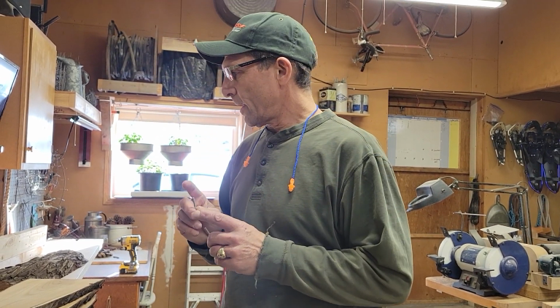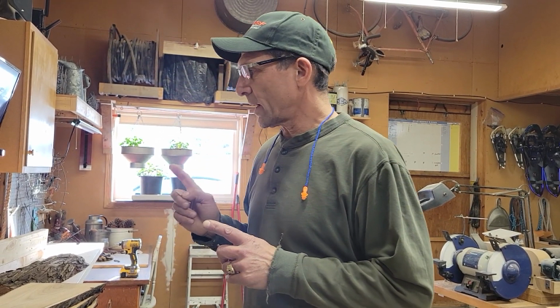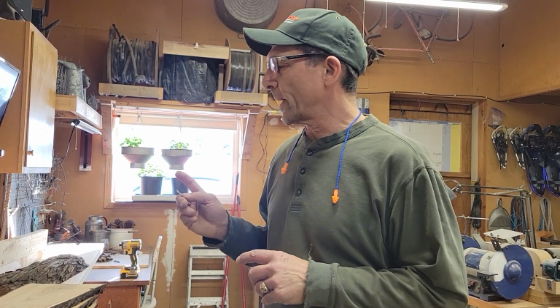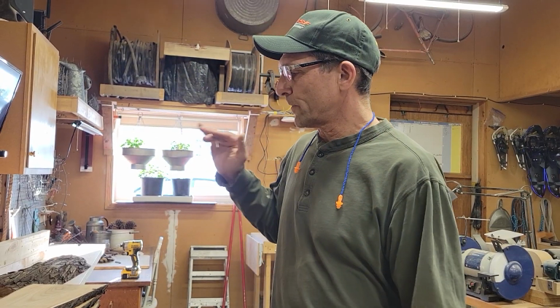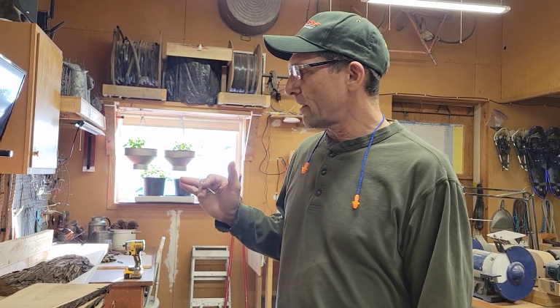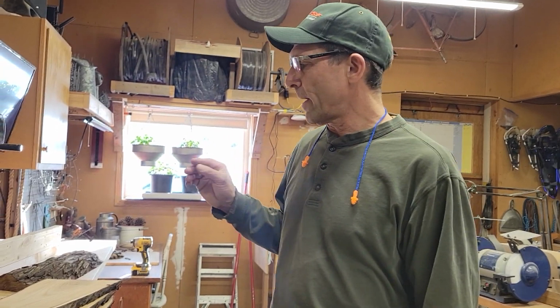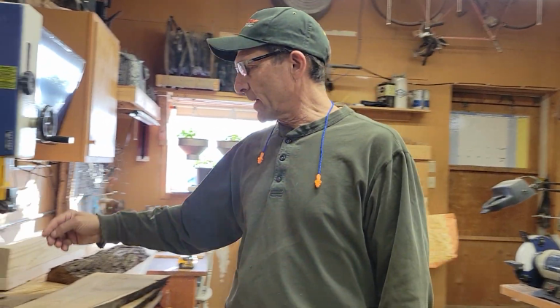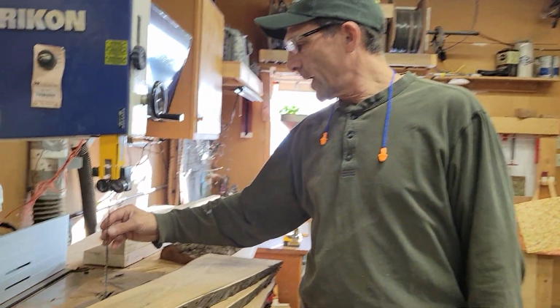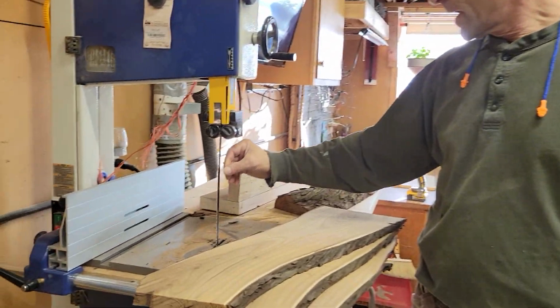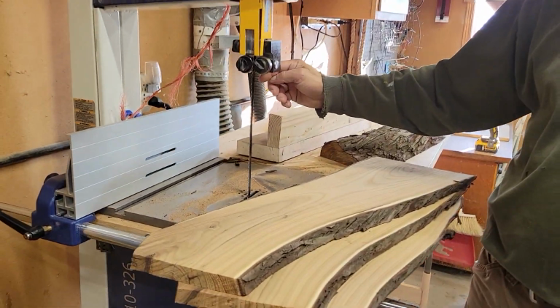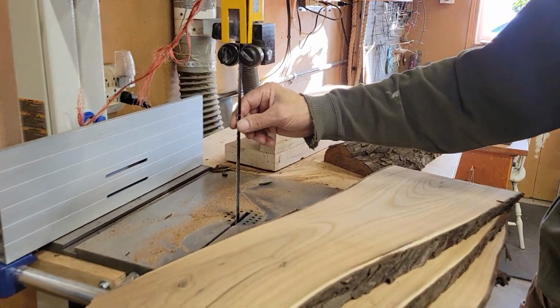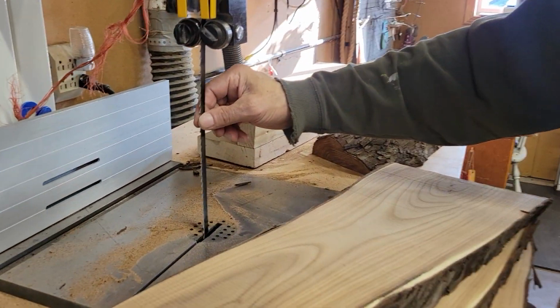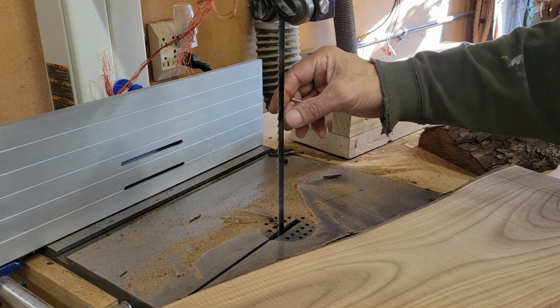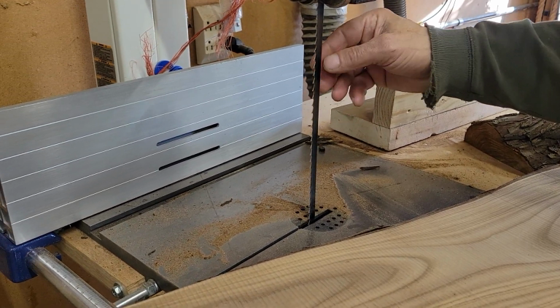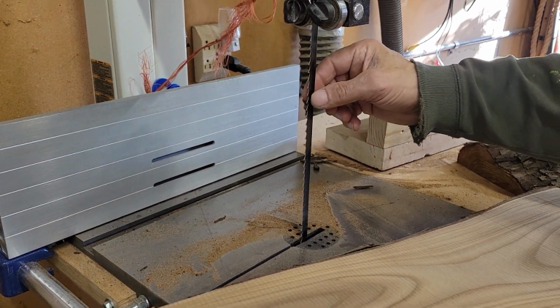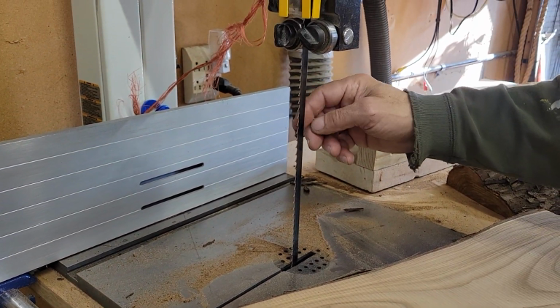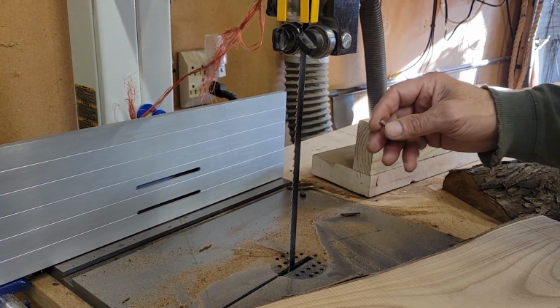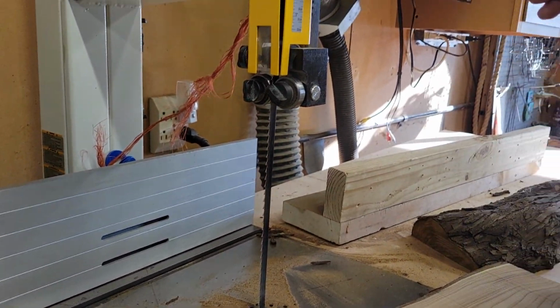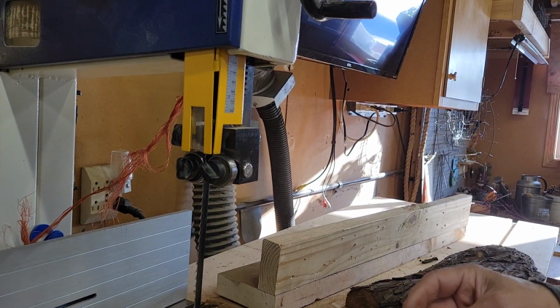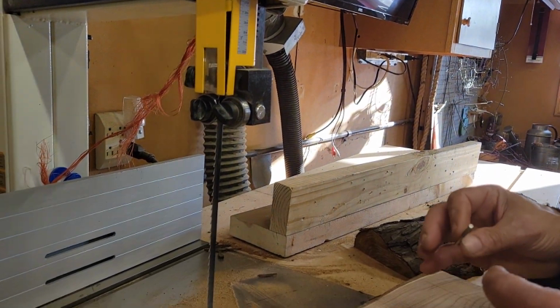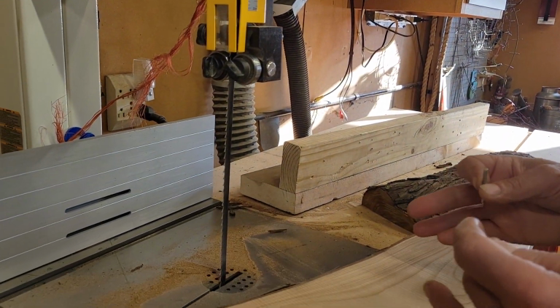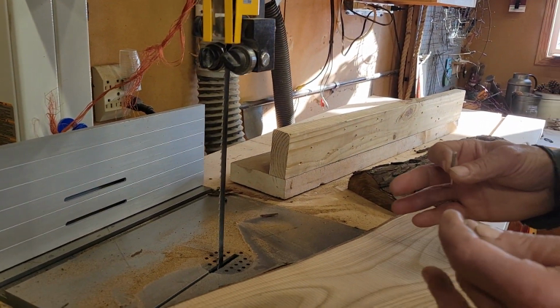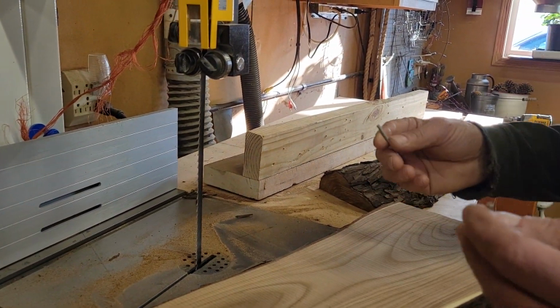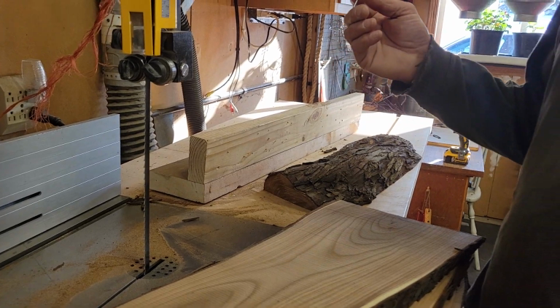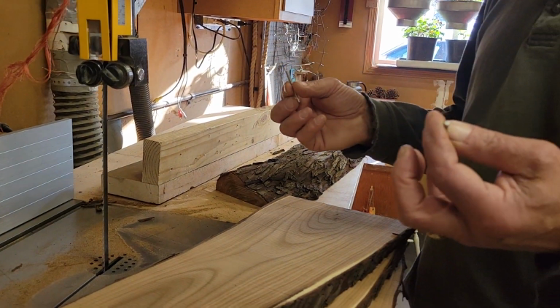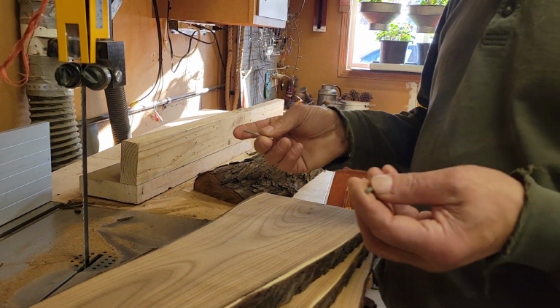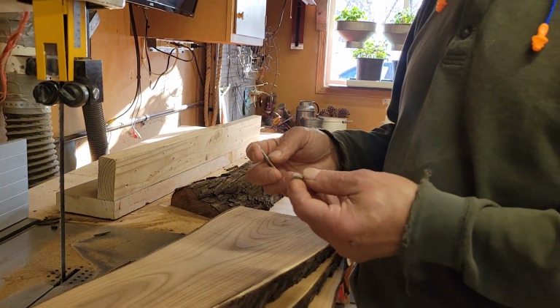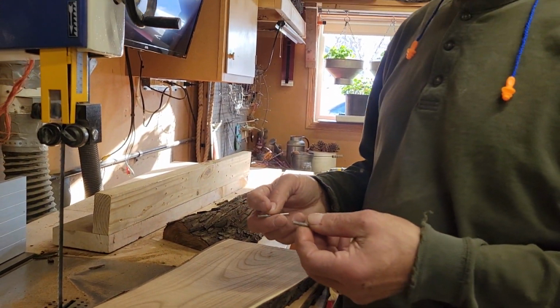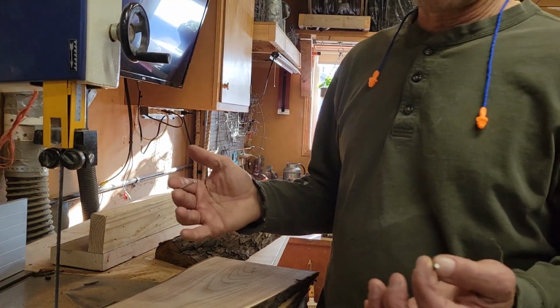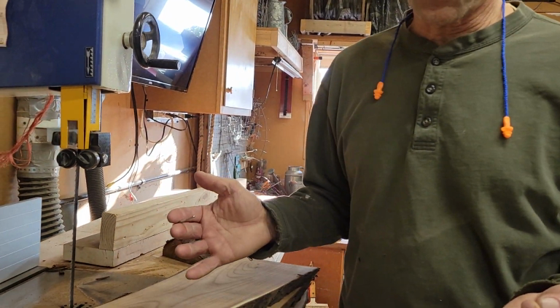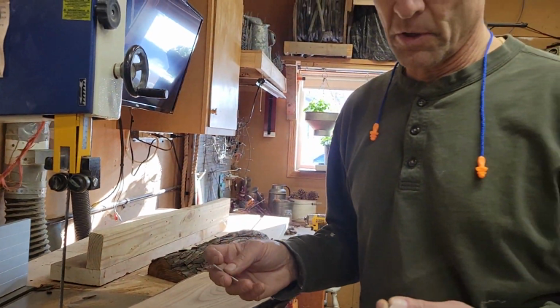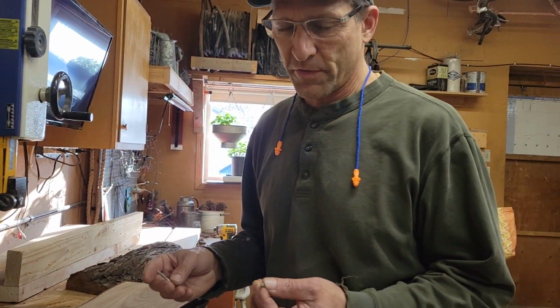I want to talk a little bit first off about this bandsaw blade. I bought a brand new bandsaw blade — hook tooth, three teeth per inch — and I trashed it in five inches of cut. I hit a nail that was embedded in a log about an inch and a half below the surface.